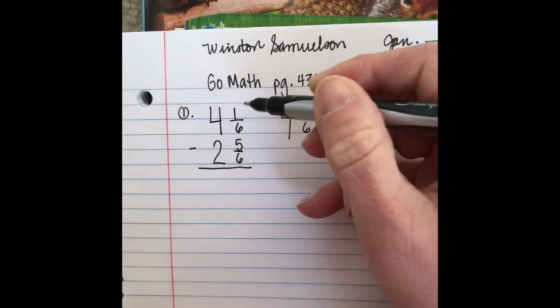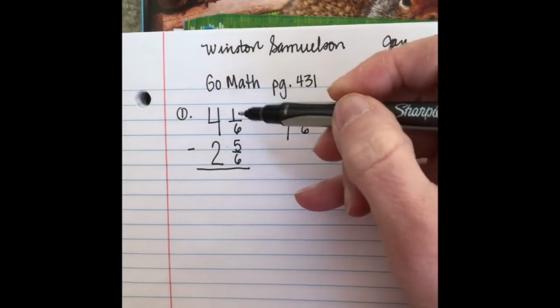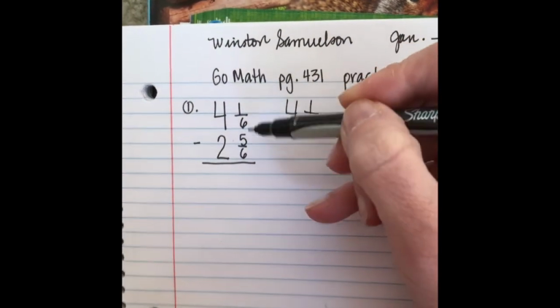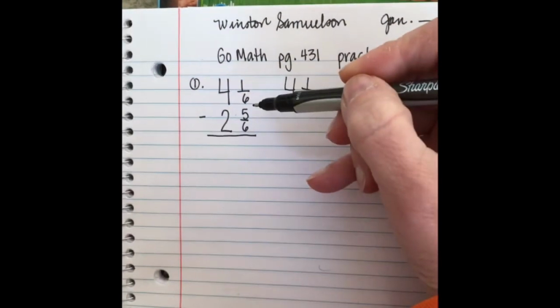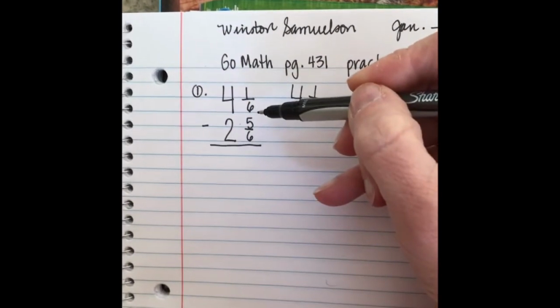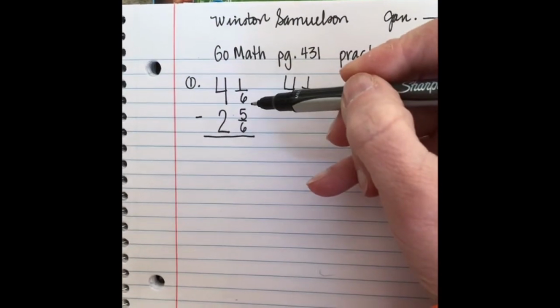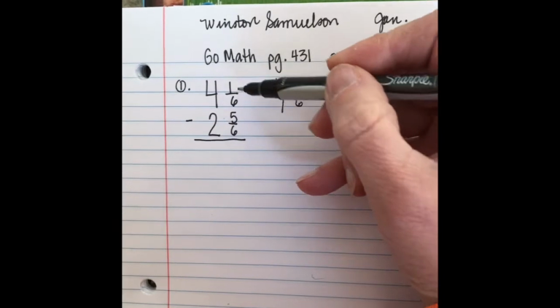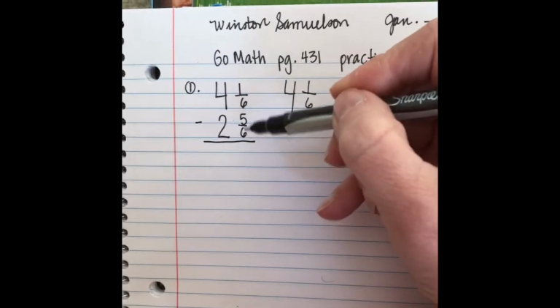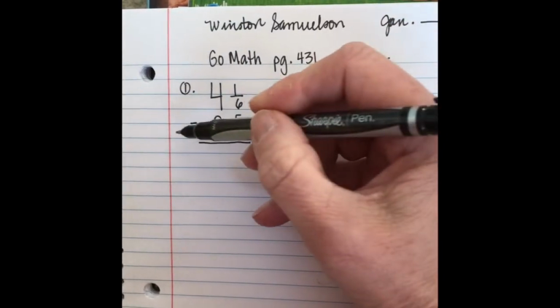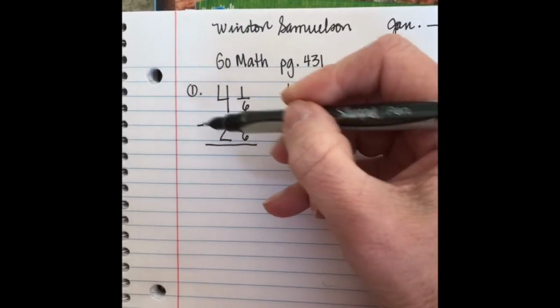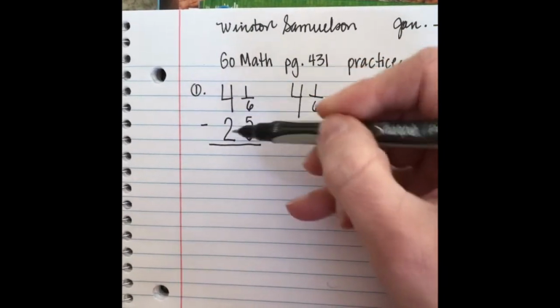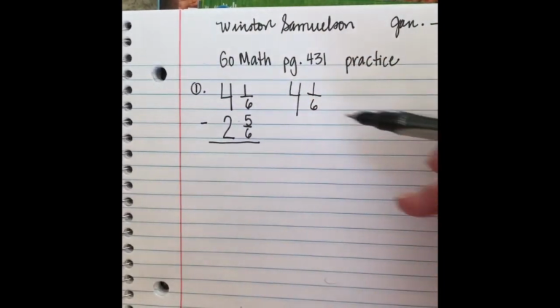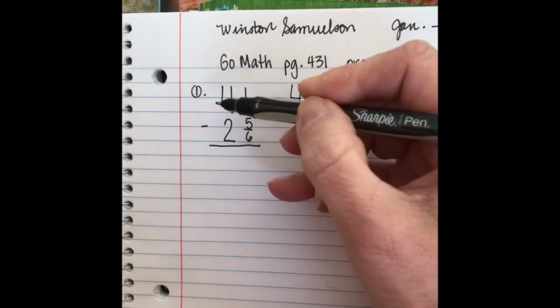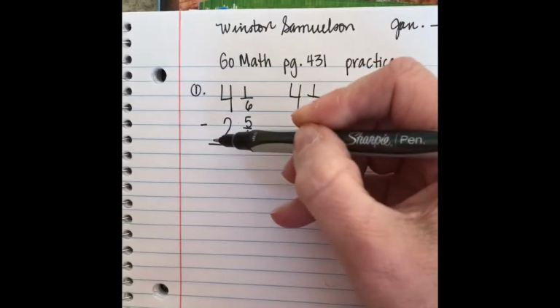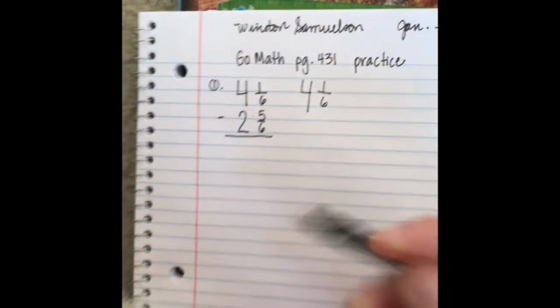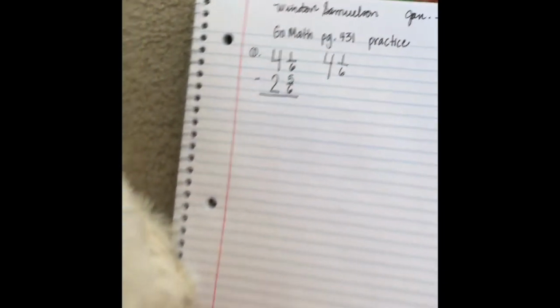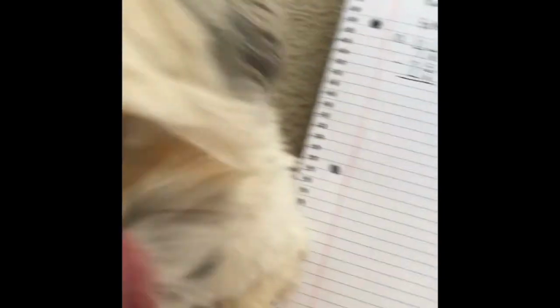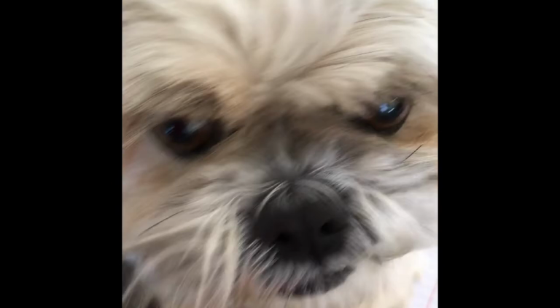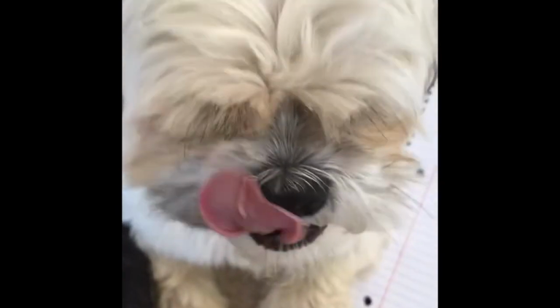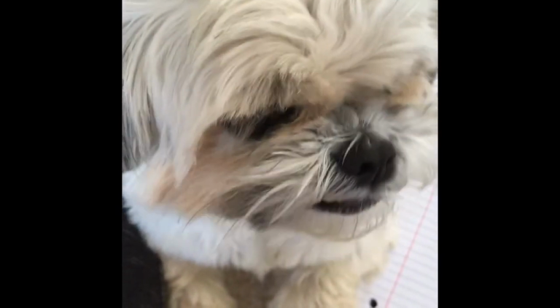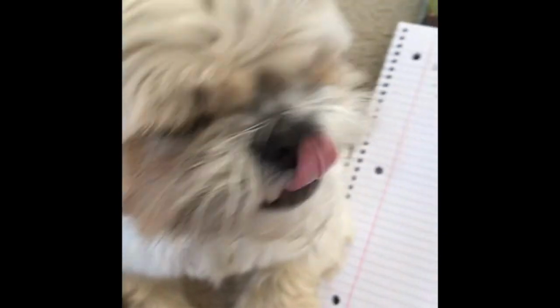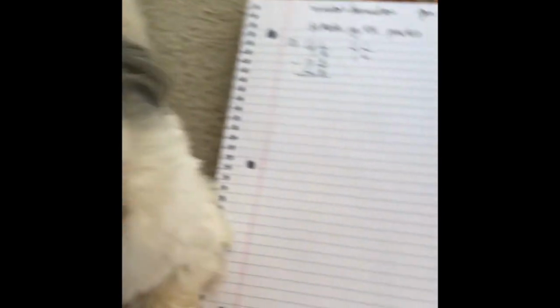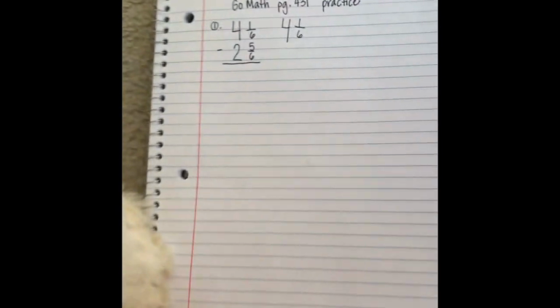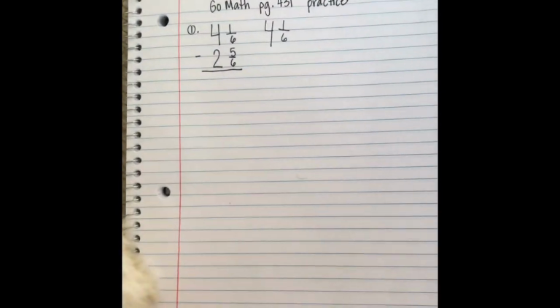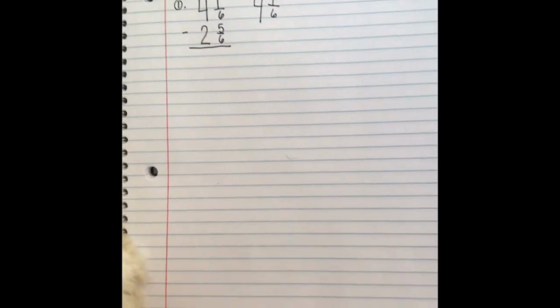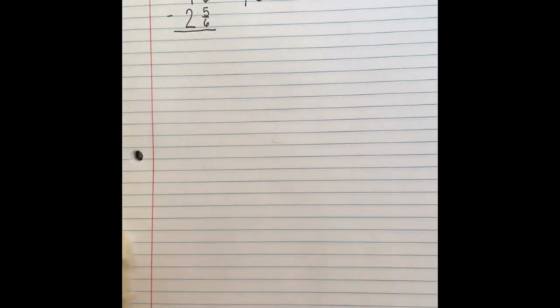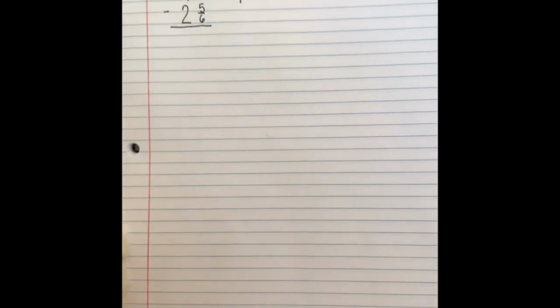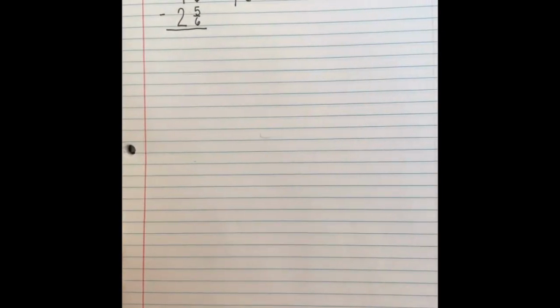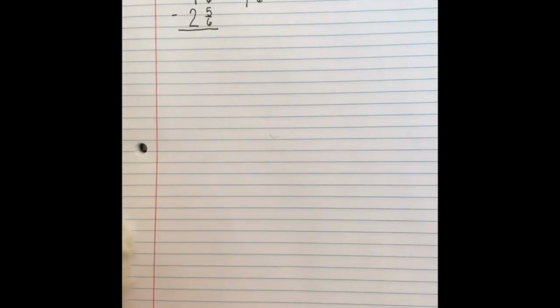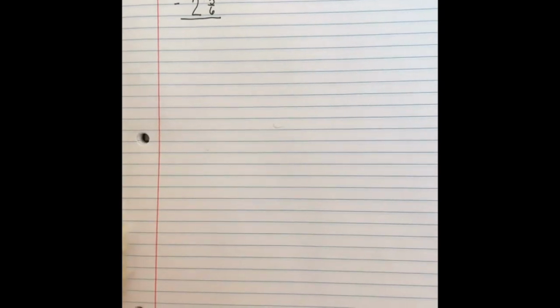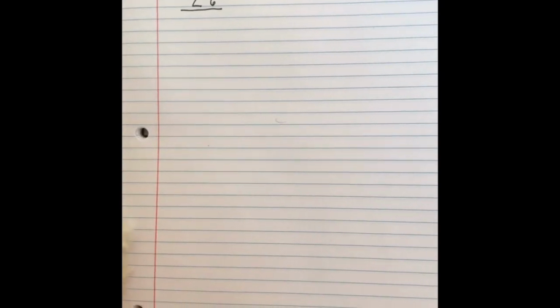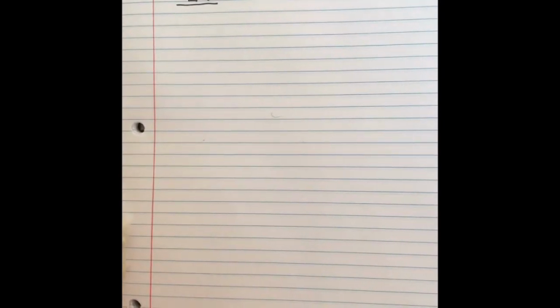Remember that when we're doing subtraction, we want to rewrite that problem going vertically. So pause the video, get your paper set up, and then start the video when you're ready to start the practice.